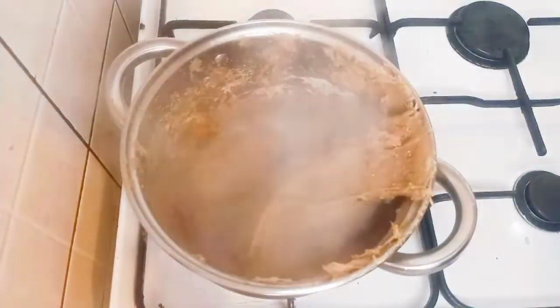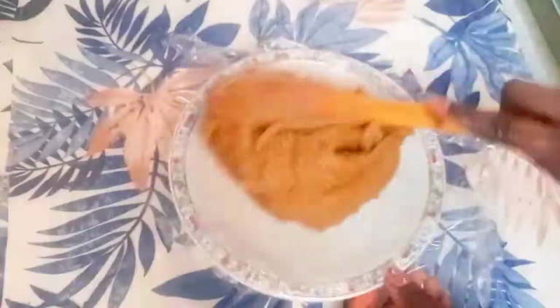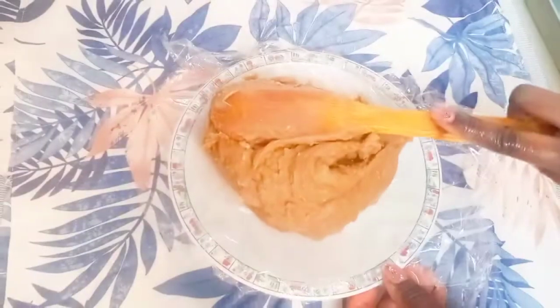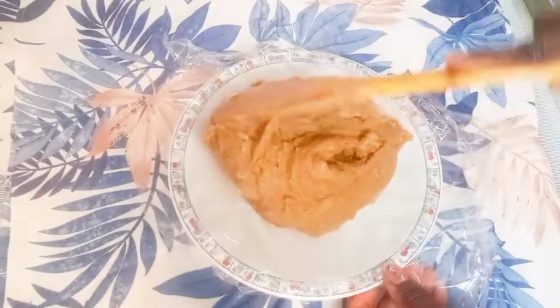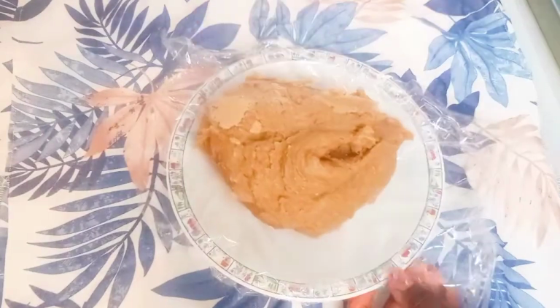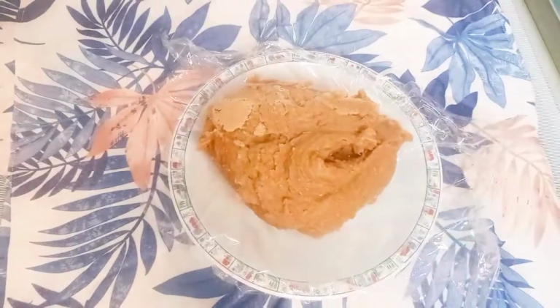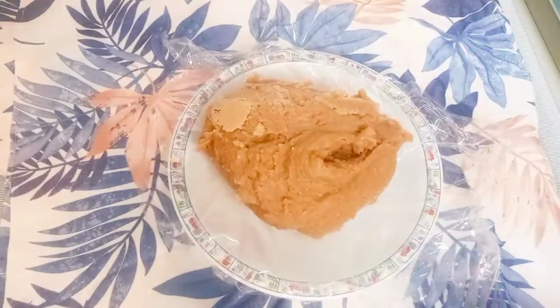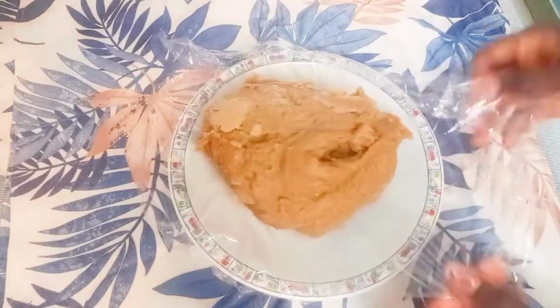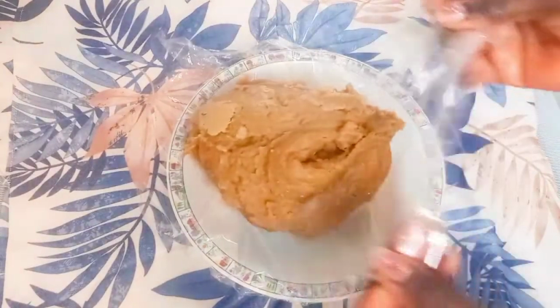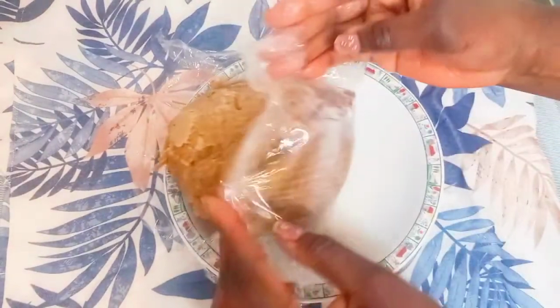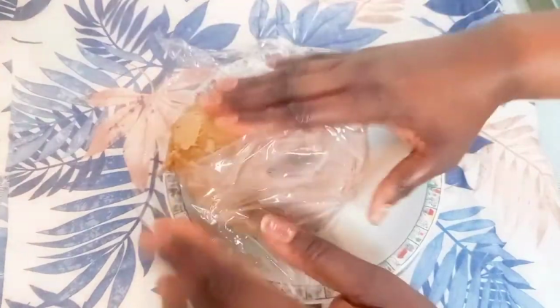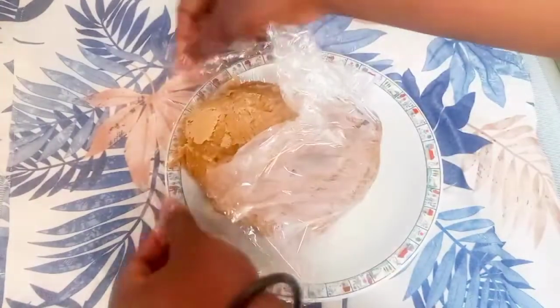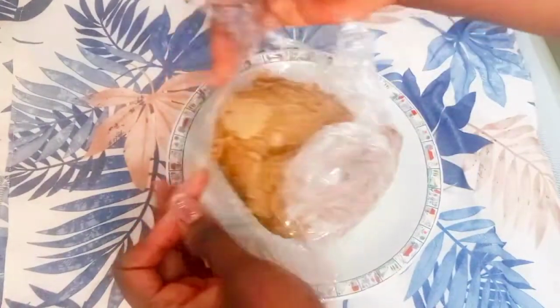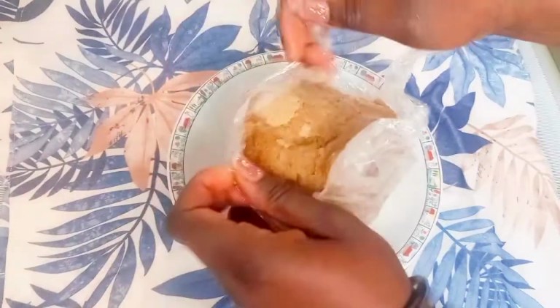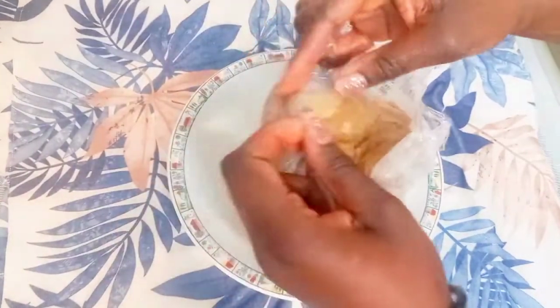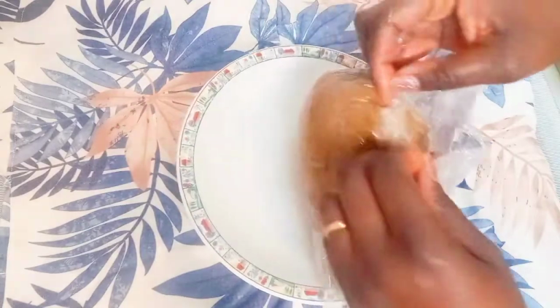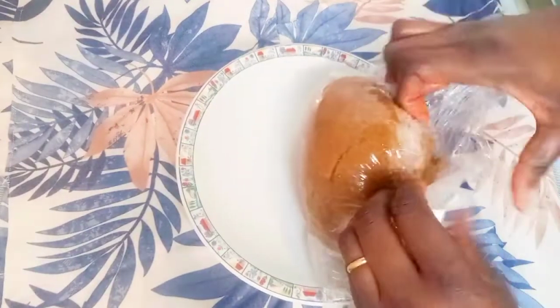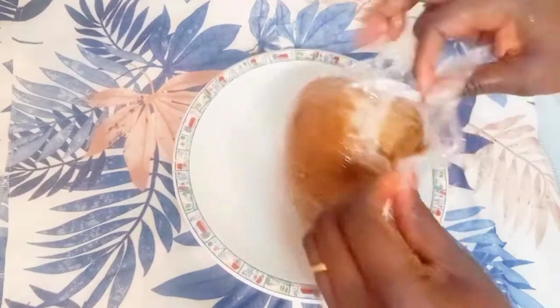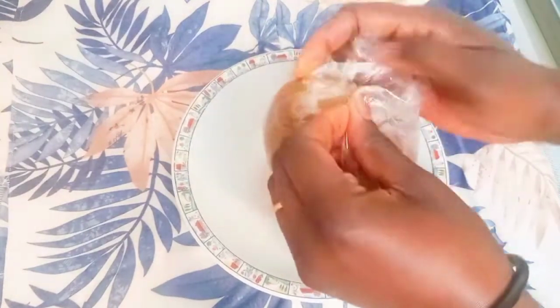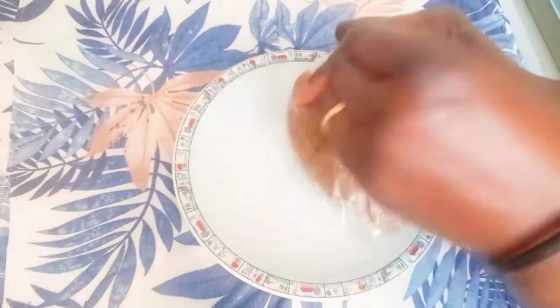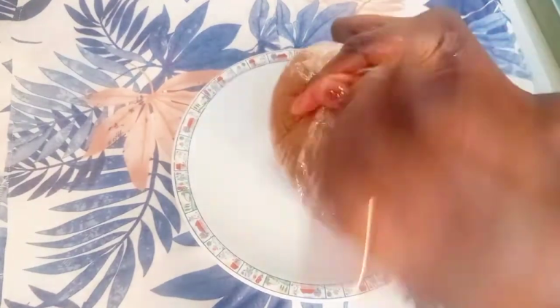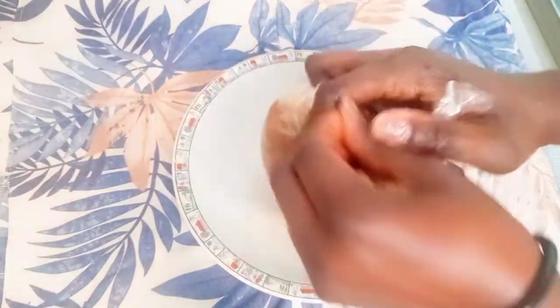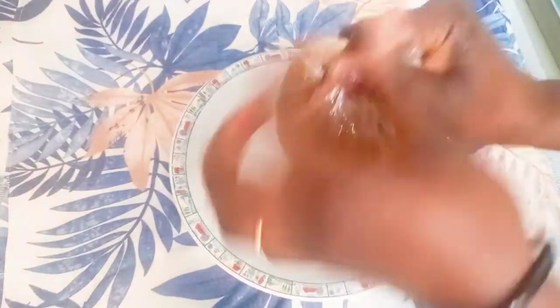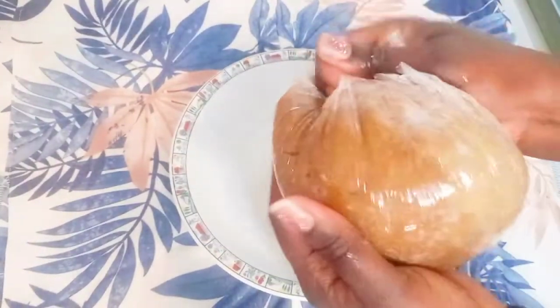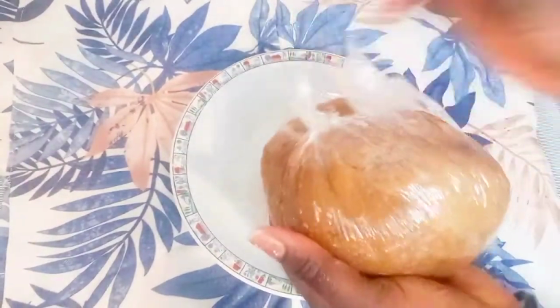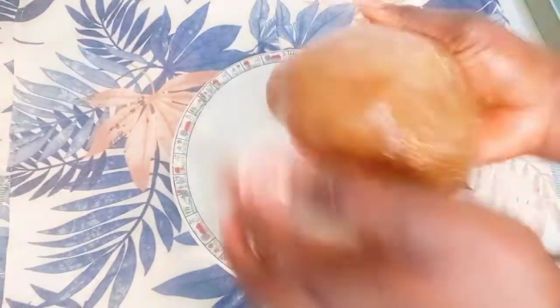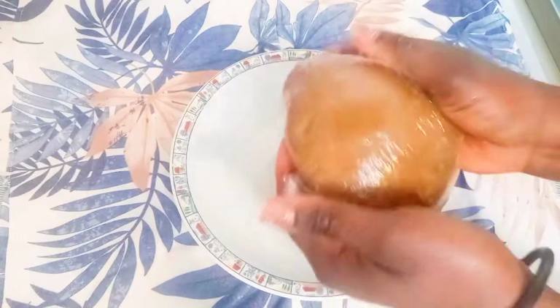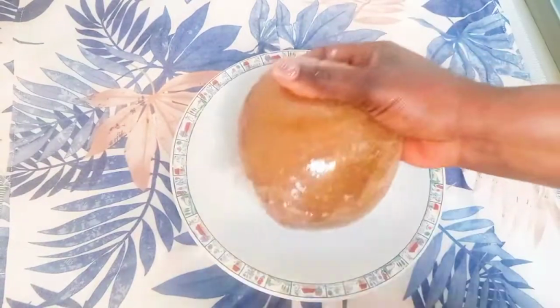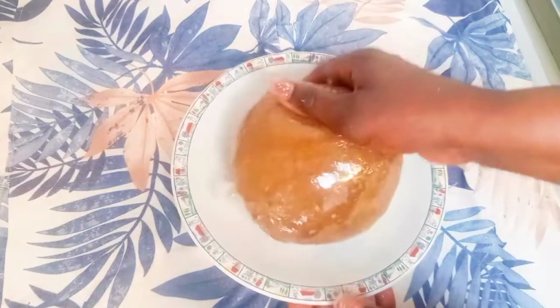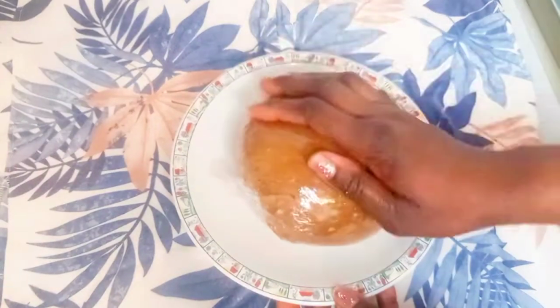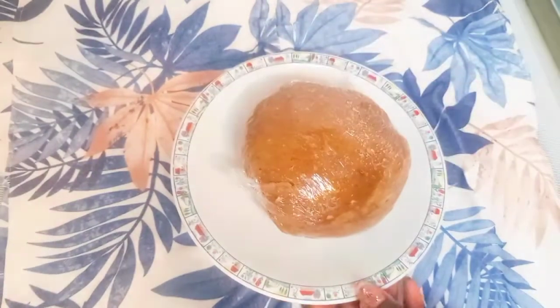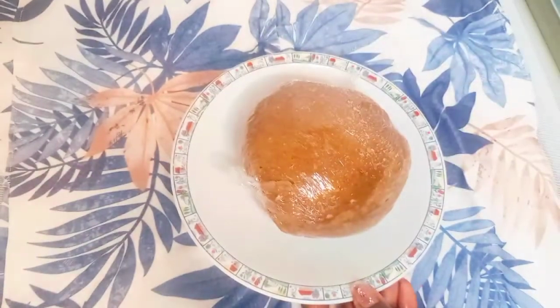I put it in a bowl. I enjoy it with anything of my choice, so you can do the same — enjoy it with any soup of your choice. See you in my next video, thank you for watching, bye!